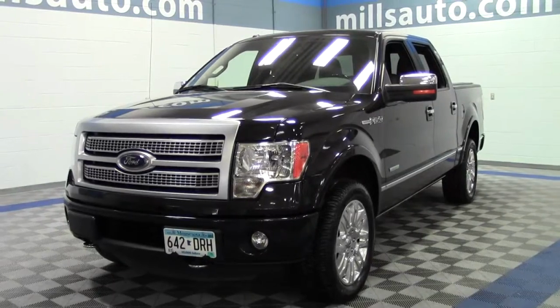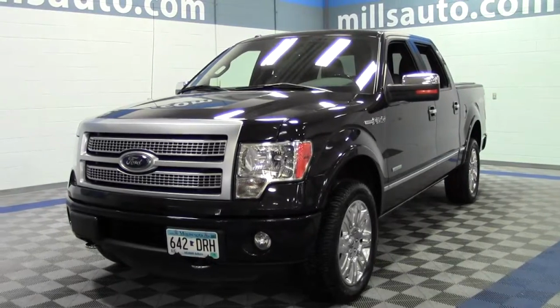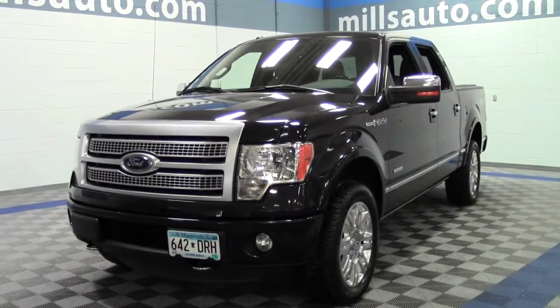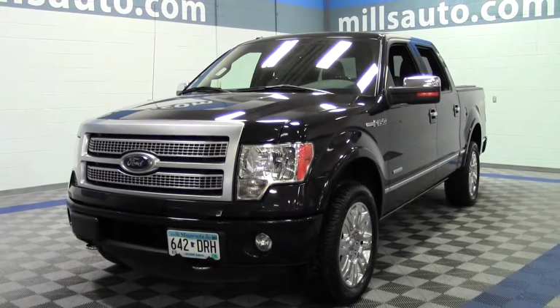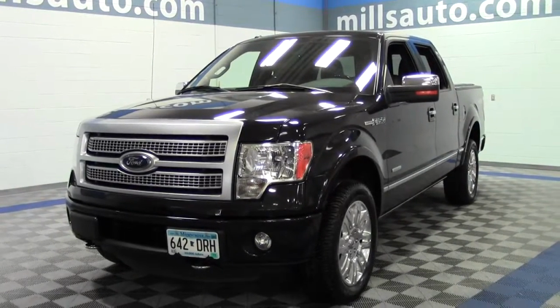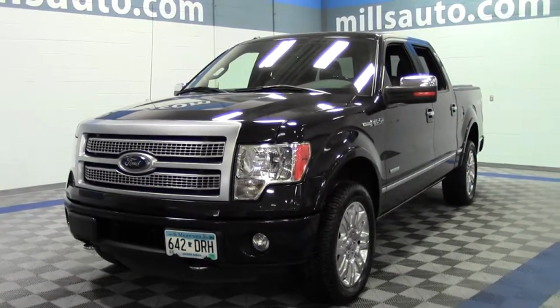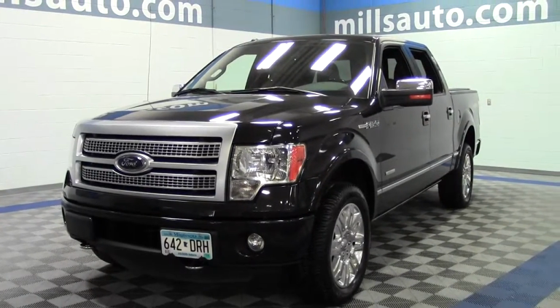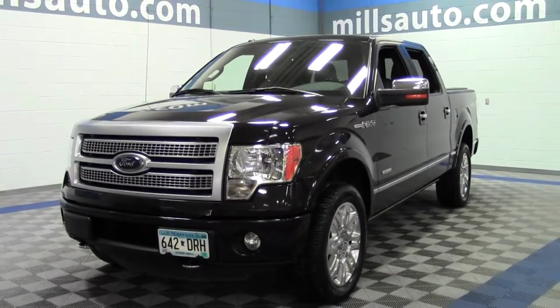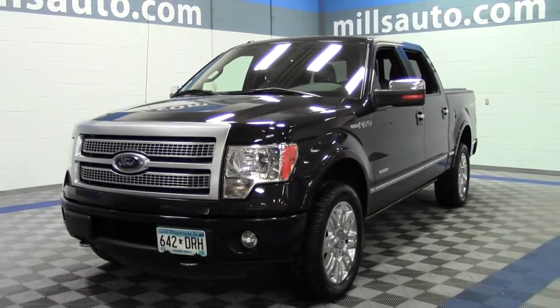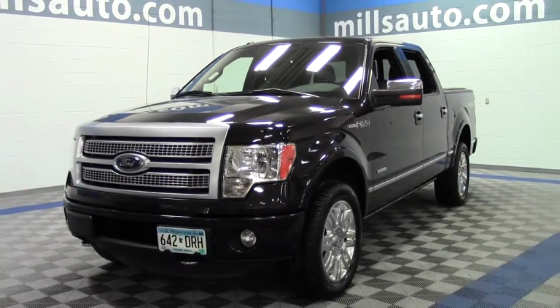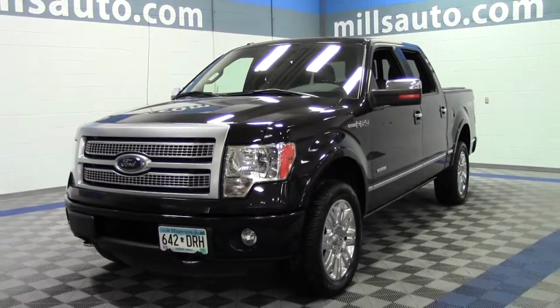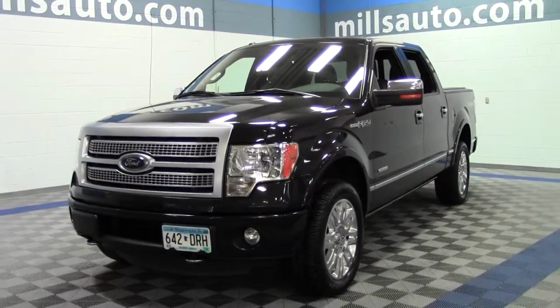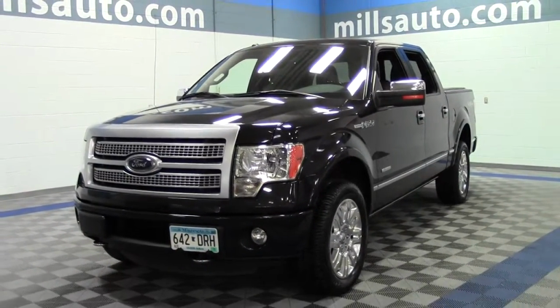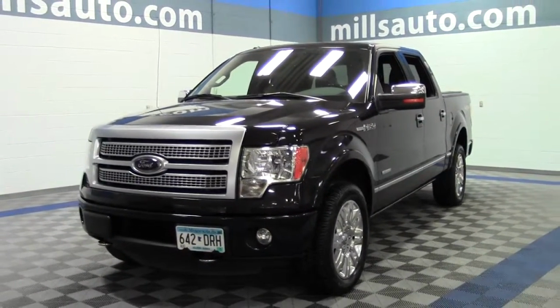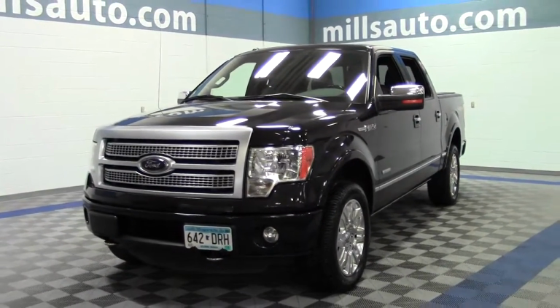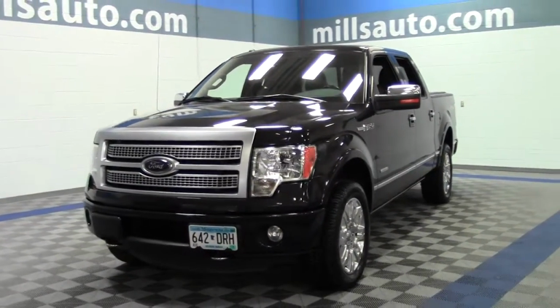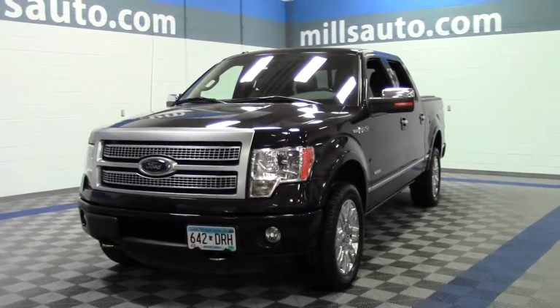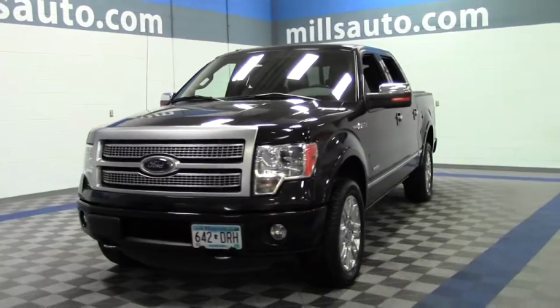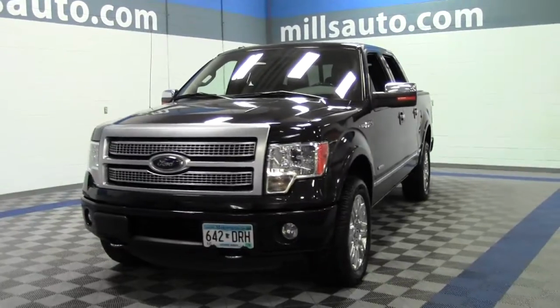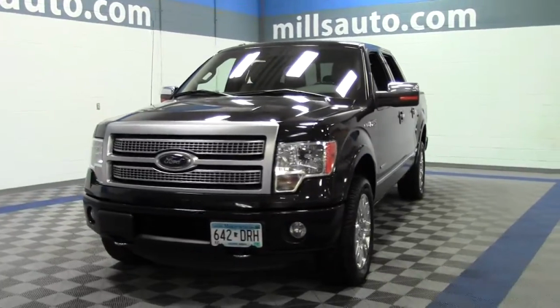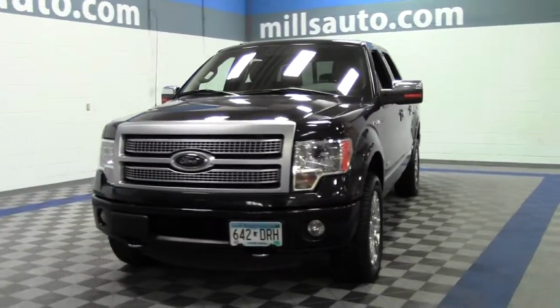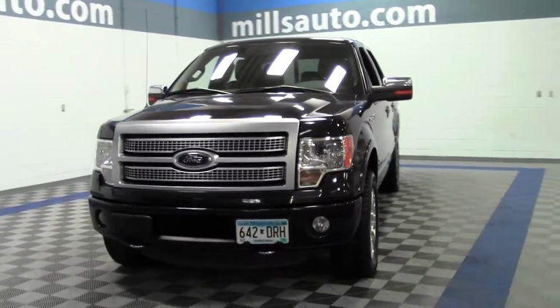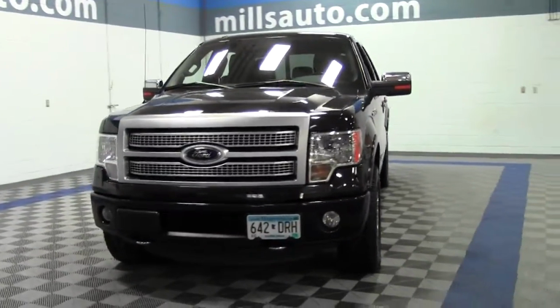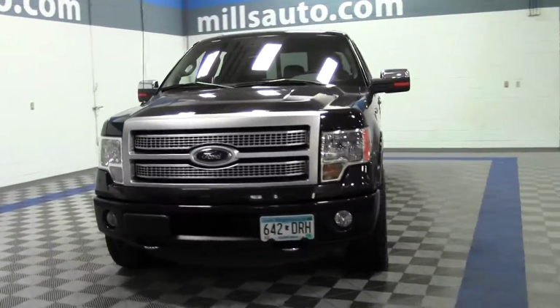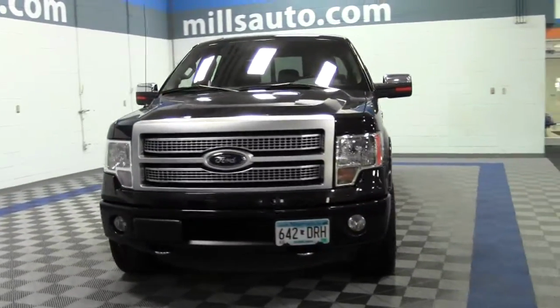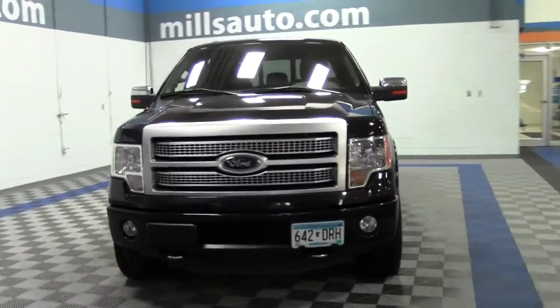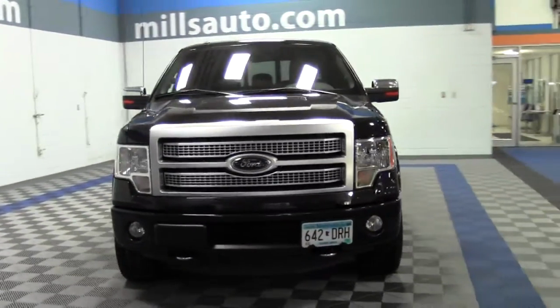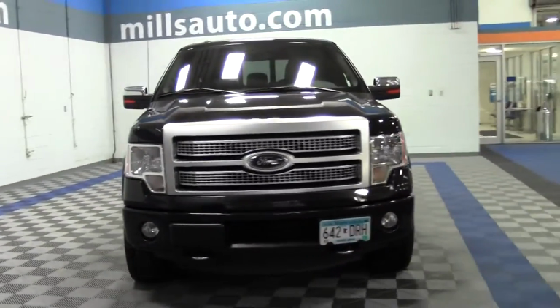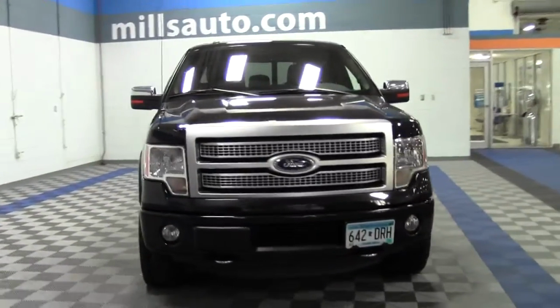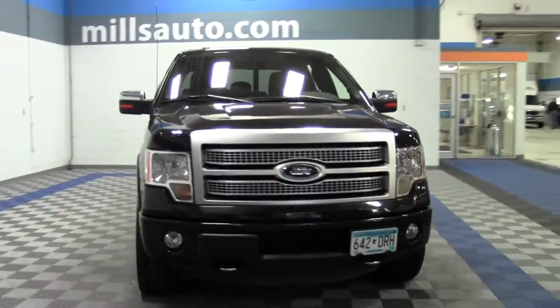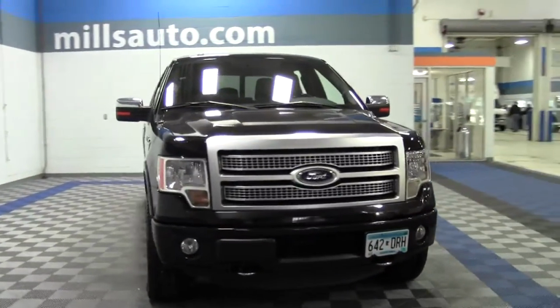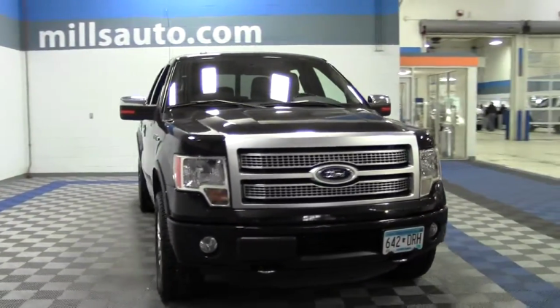Welcome to millsauto.com. You're looking at the 2012 Ford F-150 SuperCrew Platinum — it's the F-150 you've been drooling over. 60,000 miles.